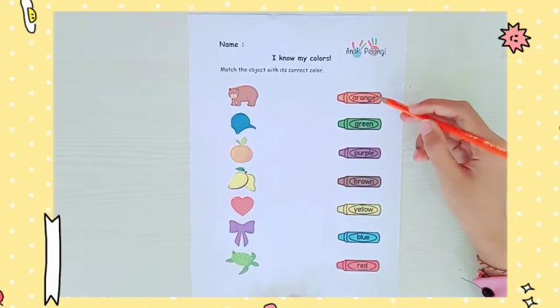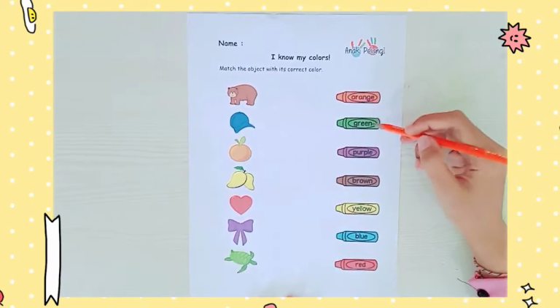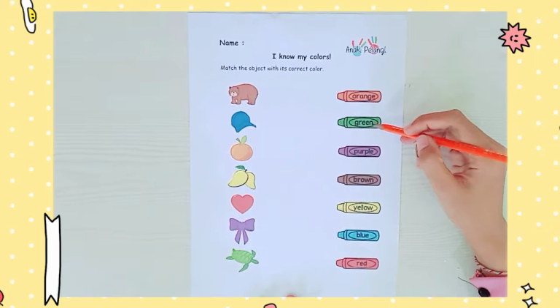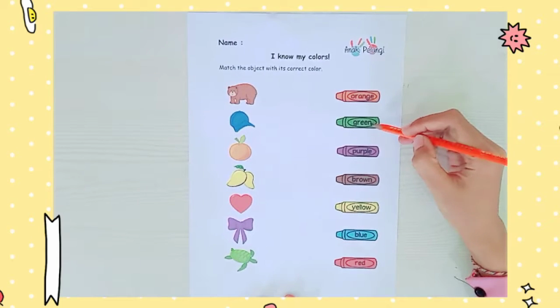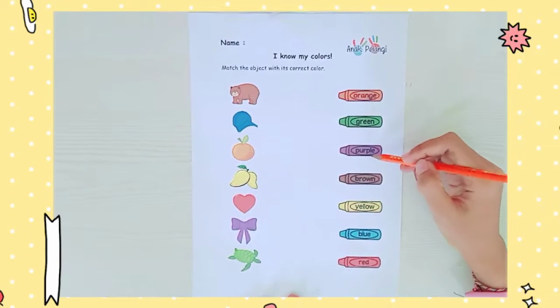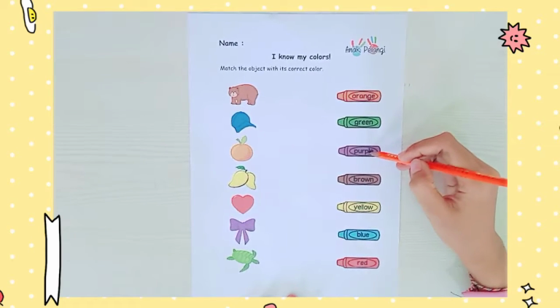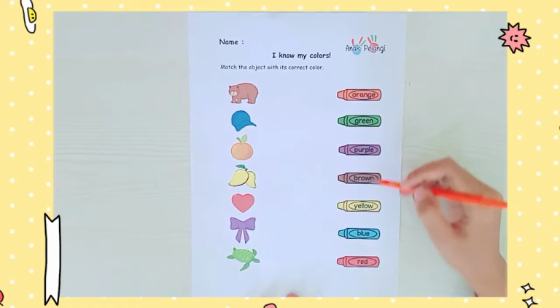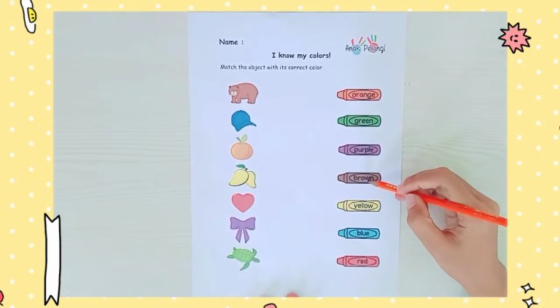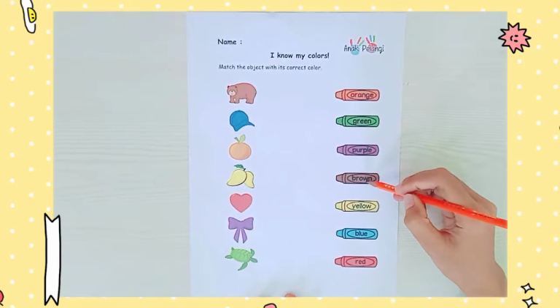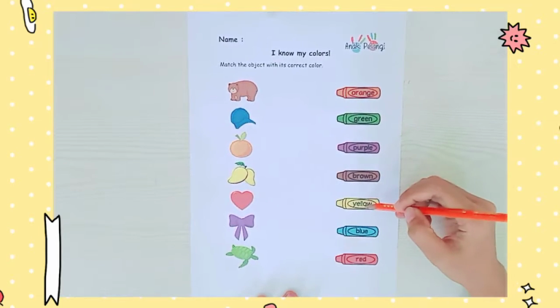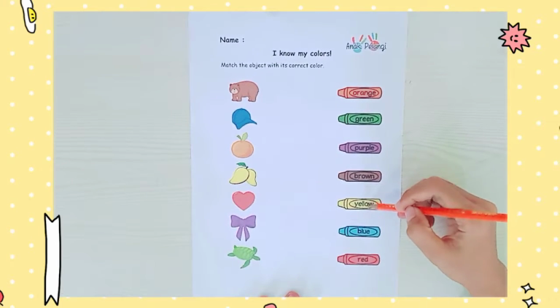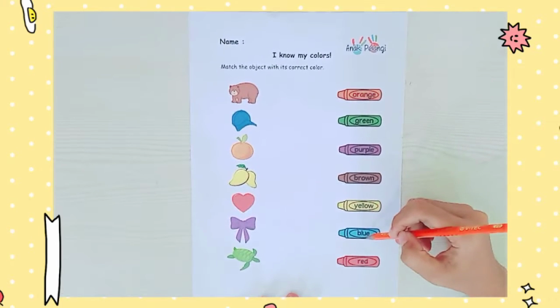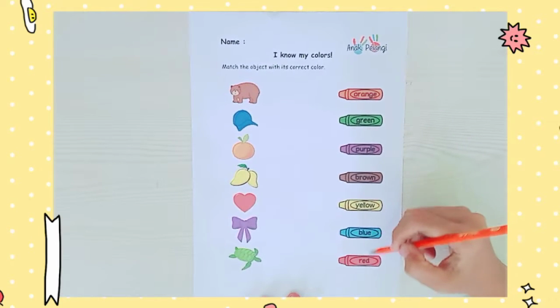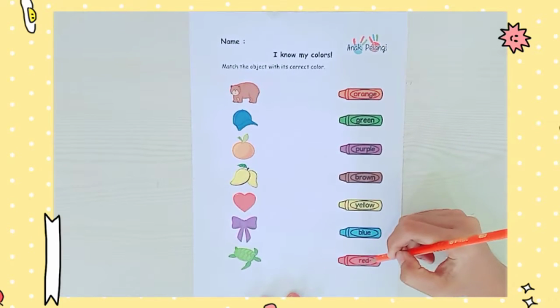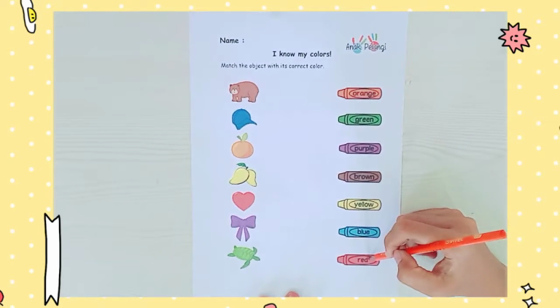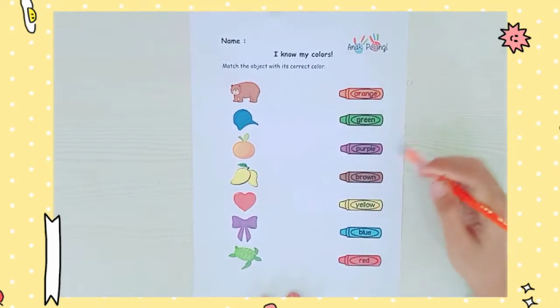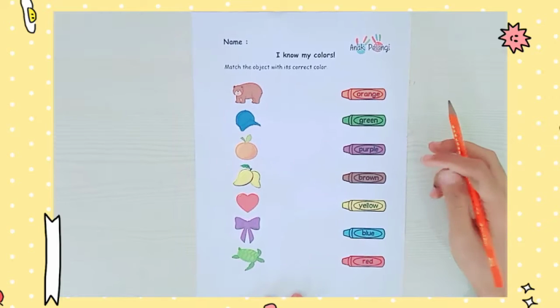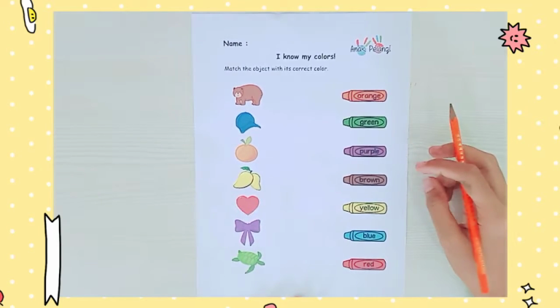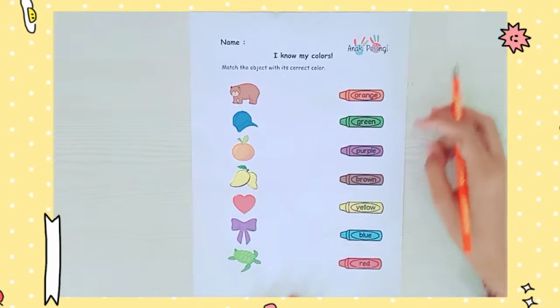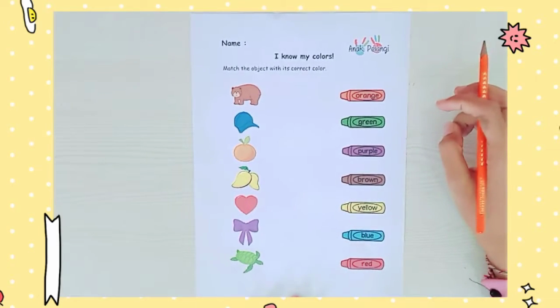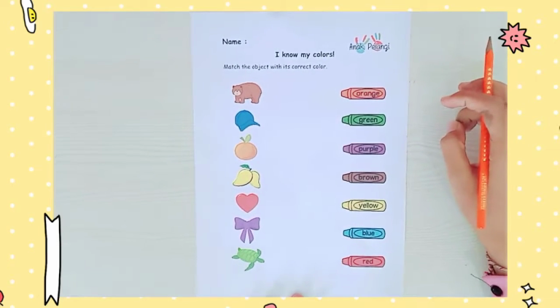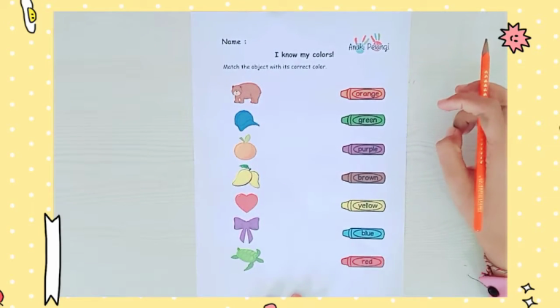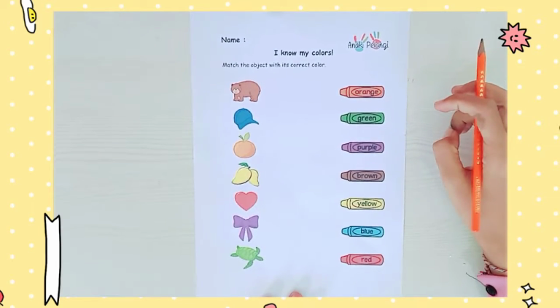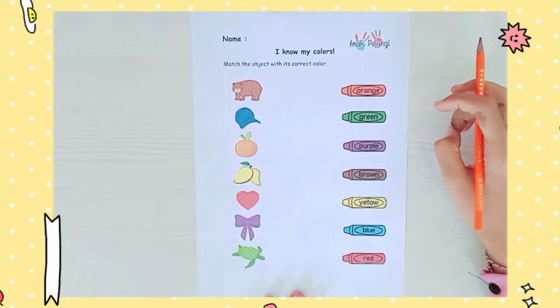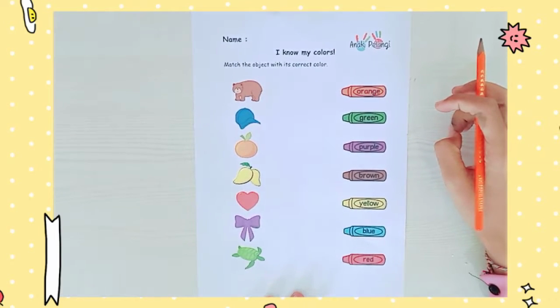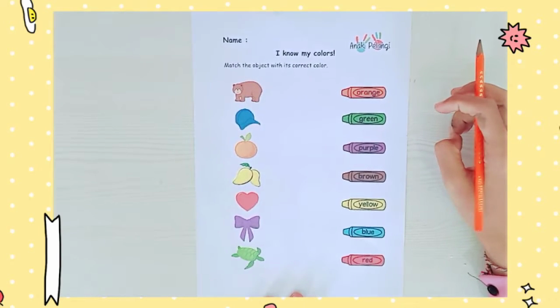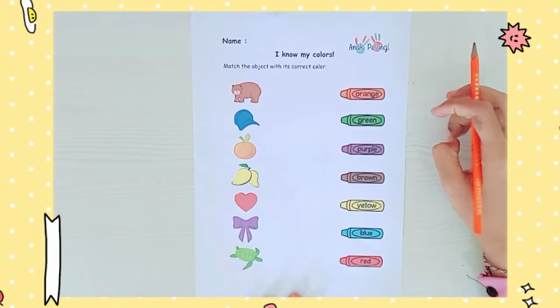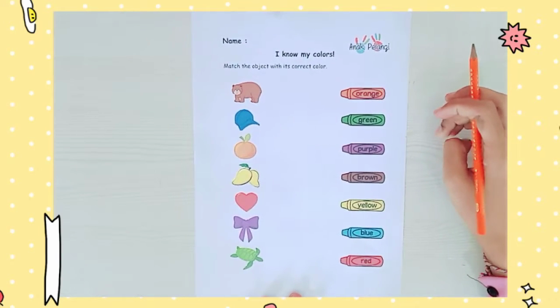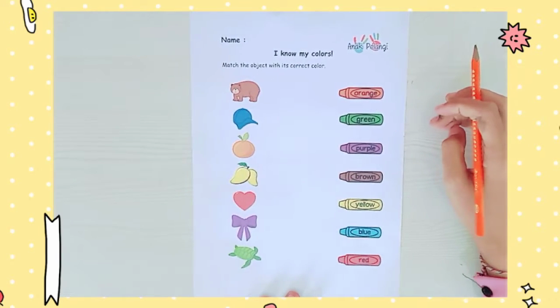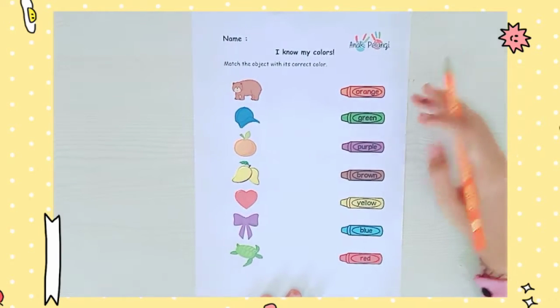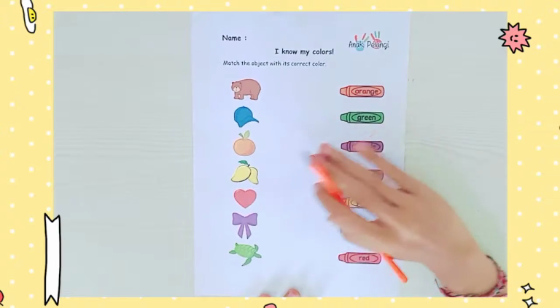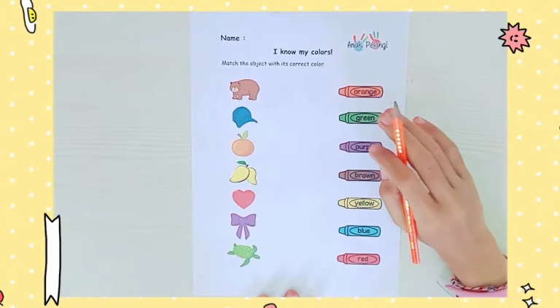Orange, green, purple, brown, yellow, blue, and red. We already learned about colors in our science class. Now let's redo this together.